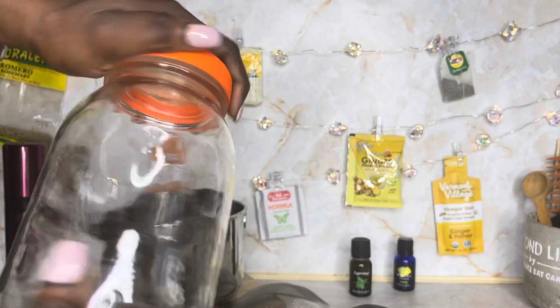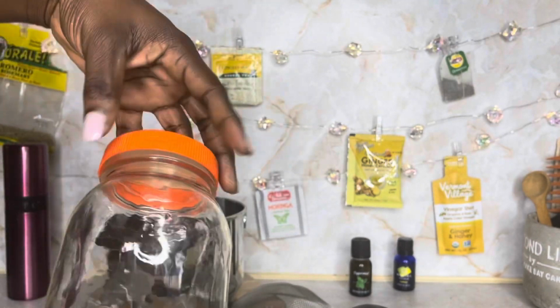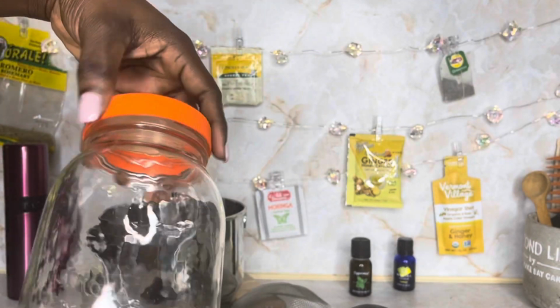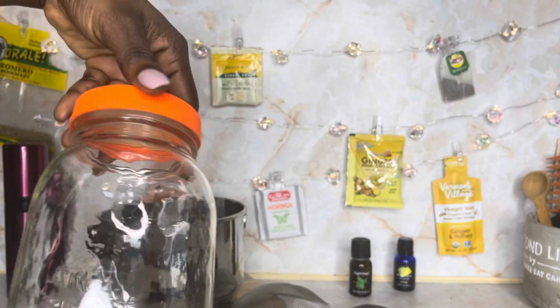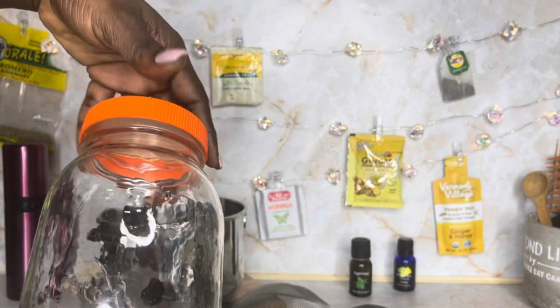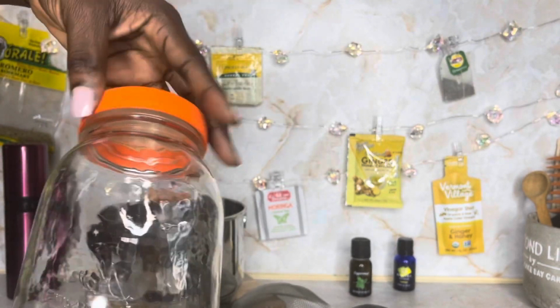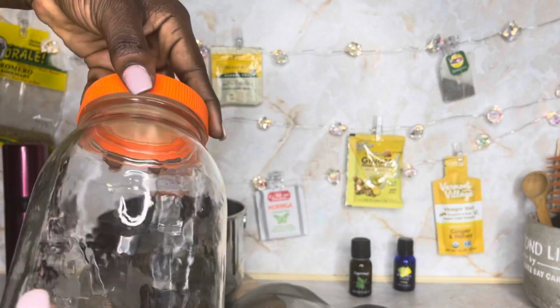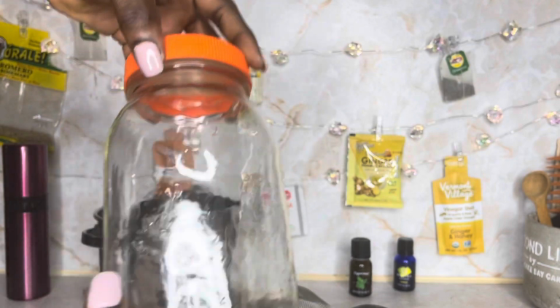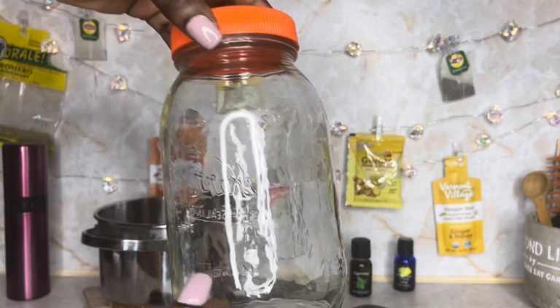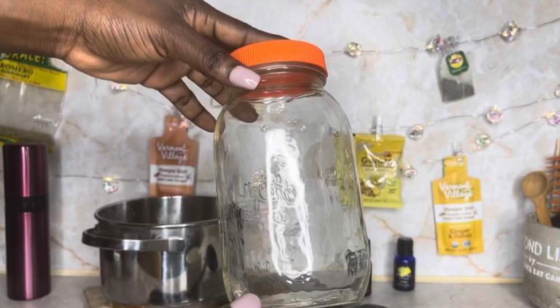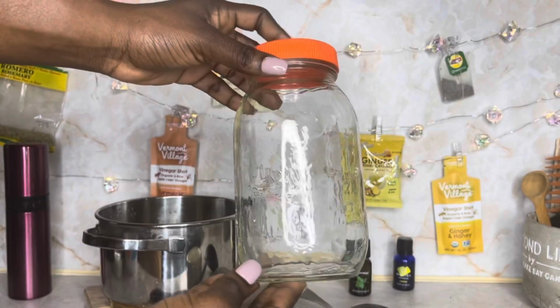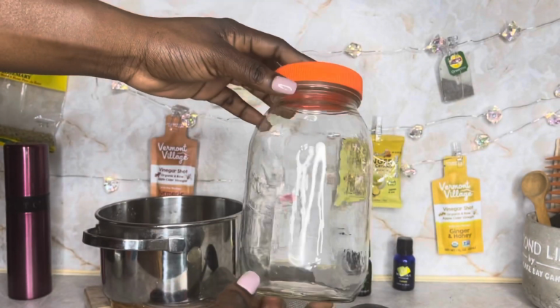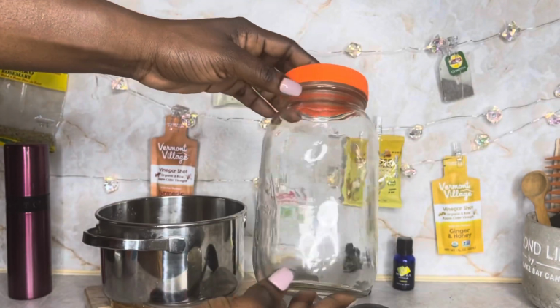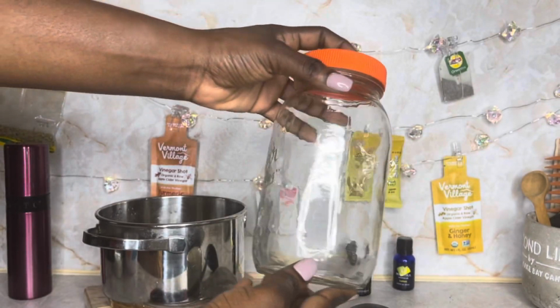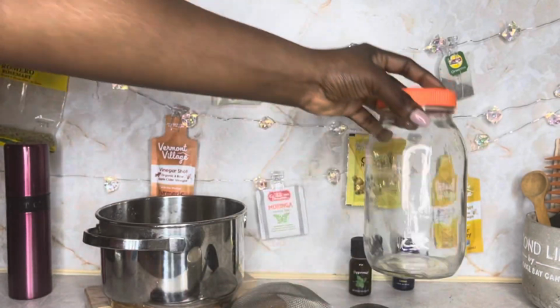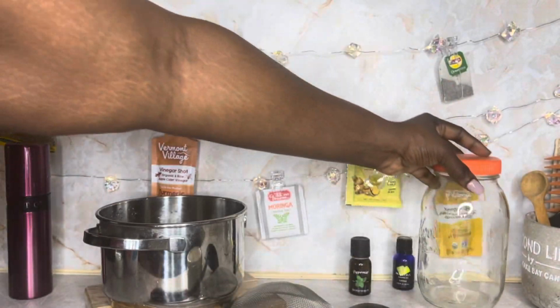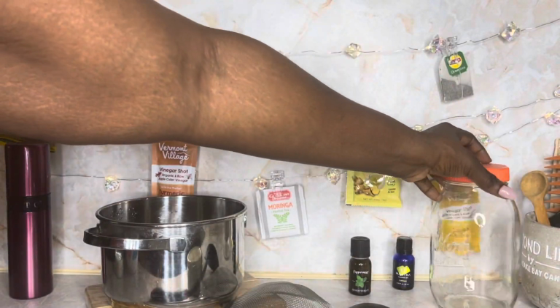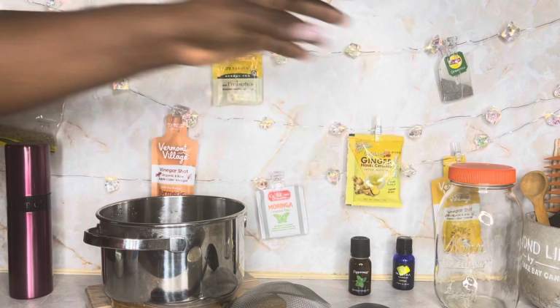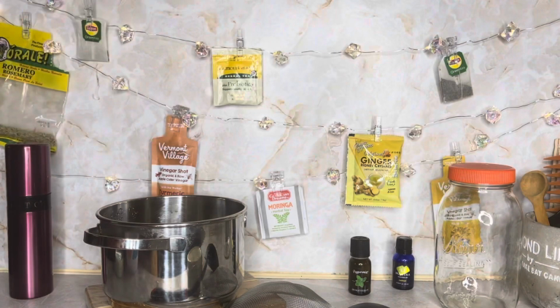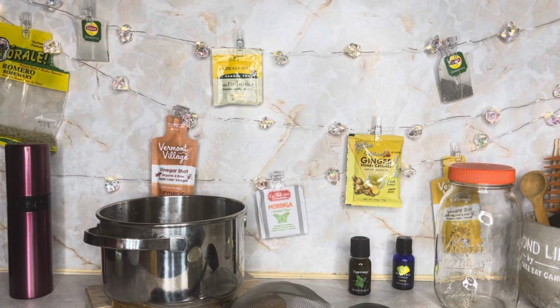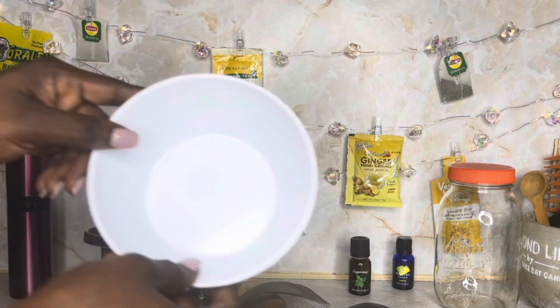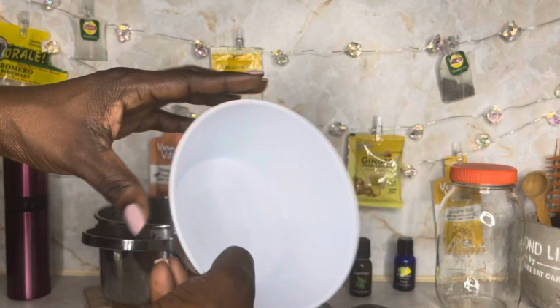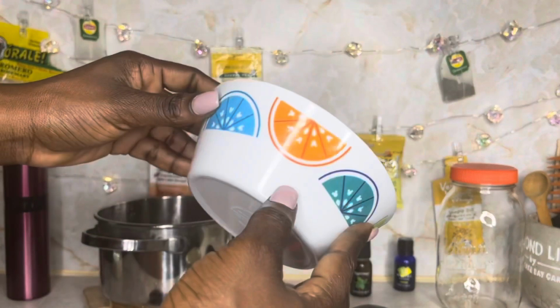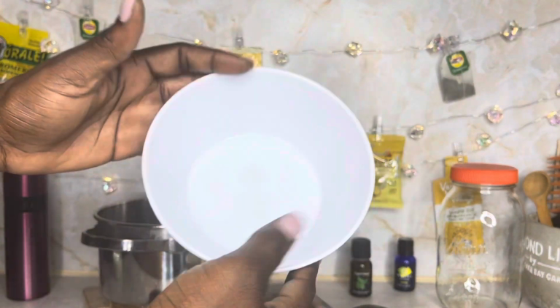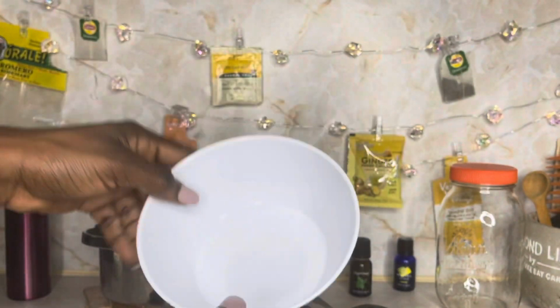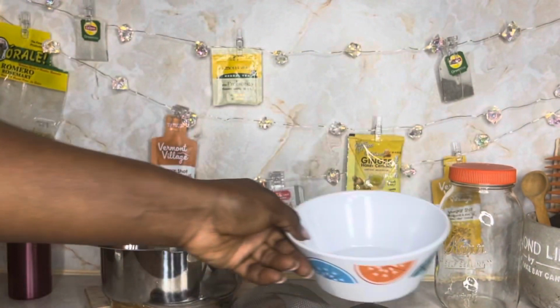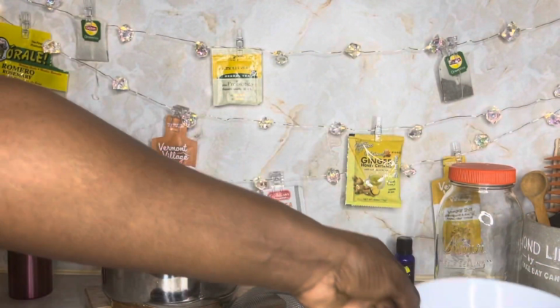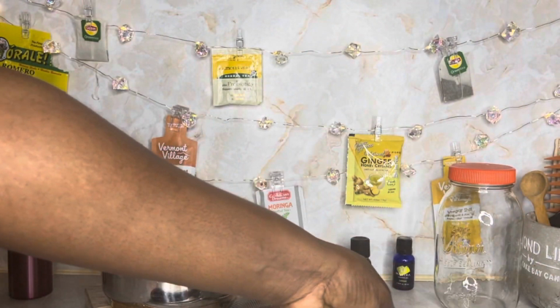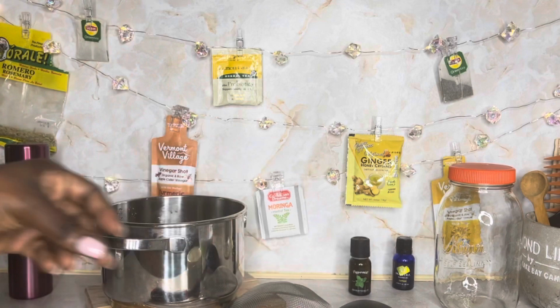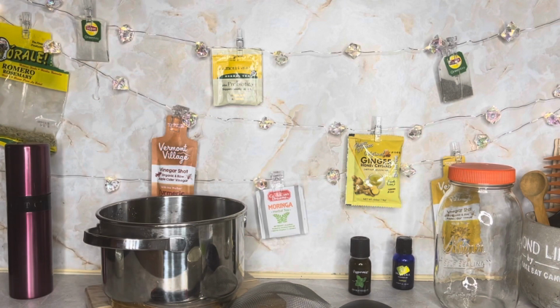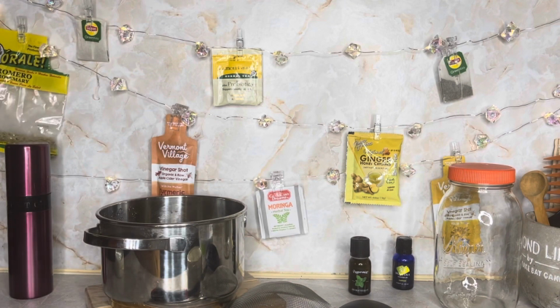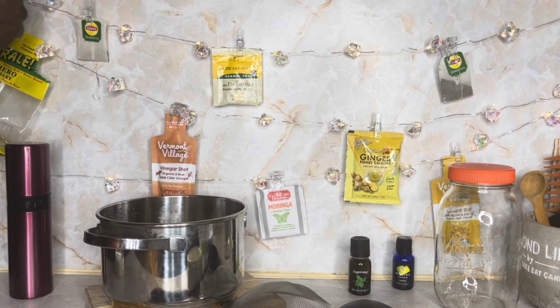If you're making a lot you get a big container; if you're making a little bit then you get a smaller container. You also want it to be able to be sealed tight so you can cover it and leave it for a couple of days.